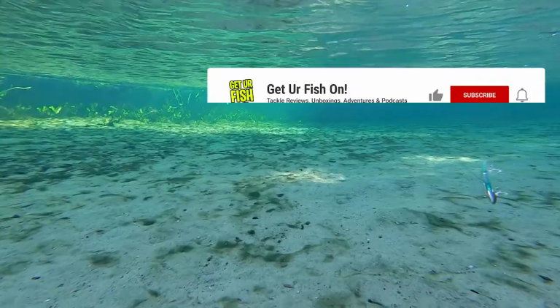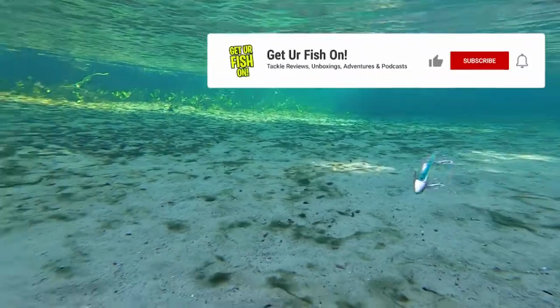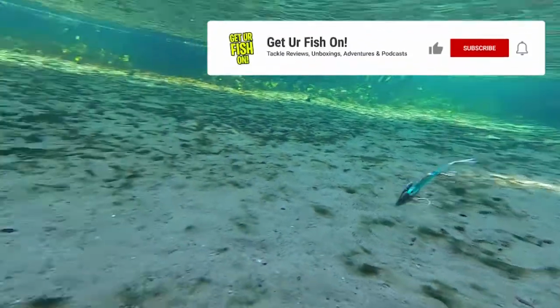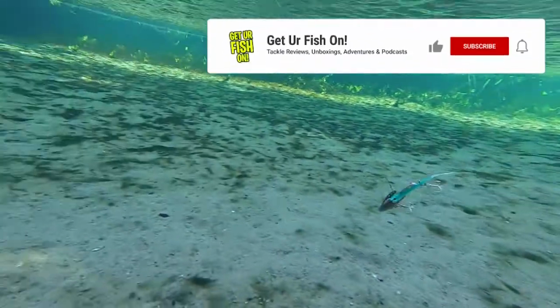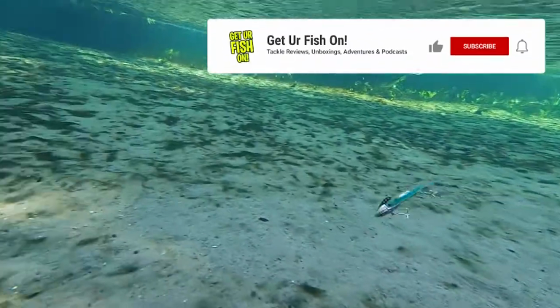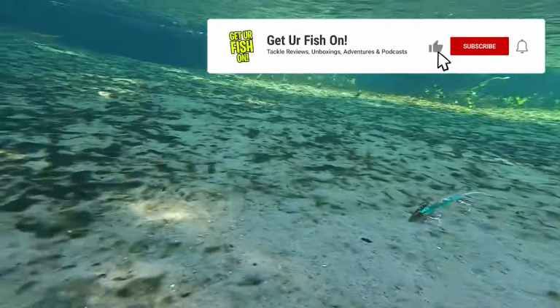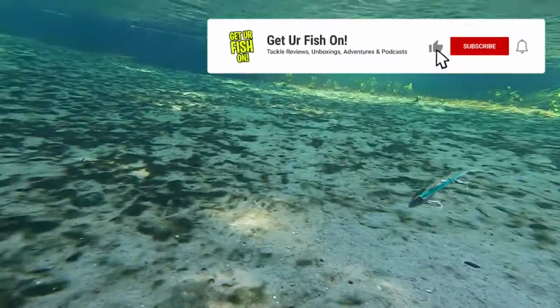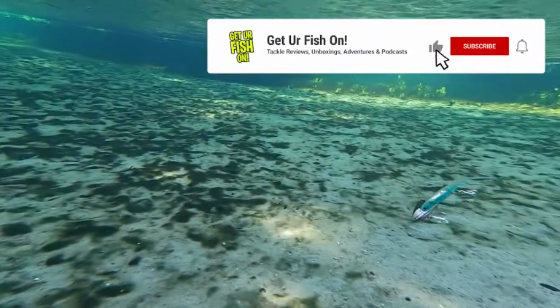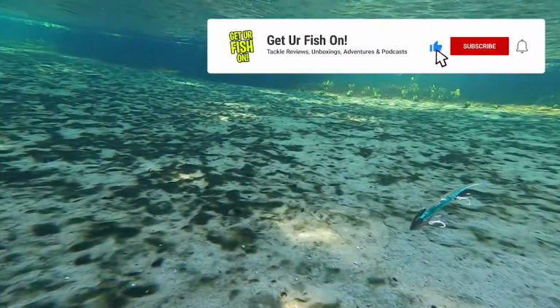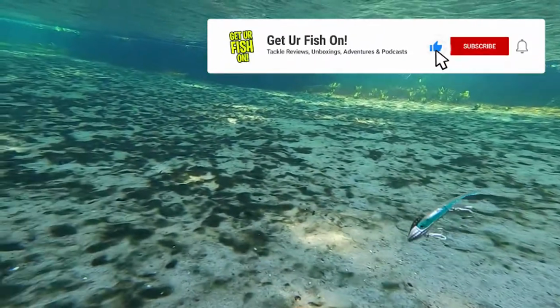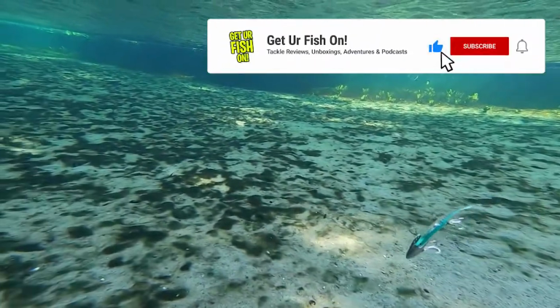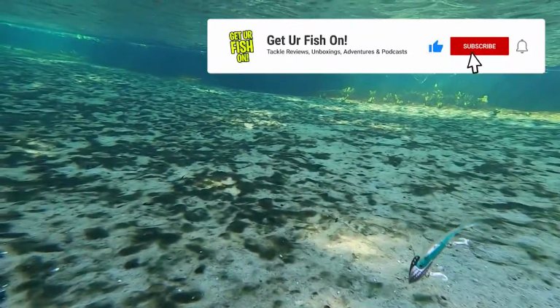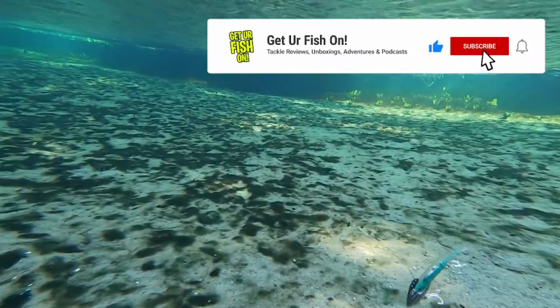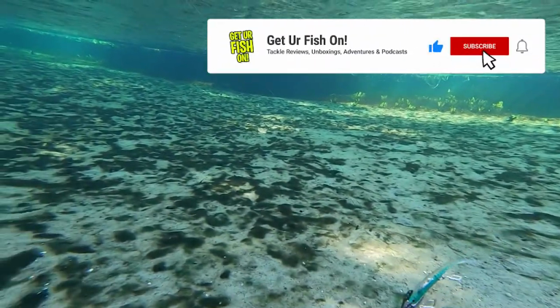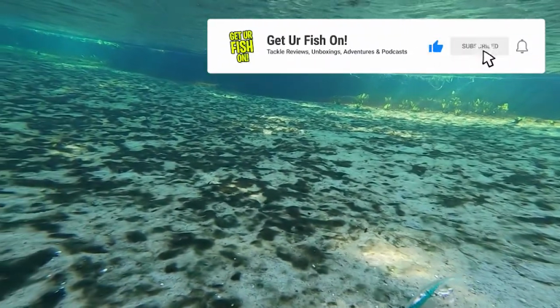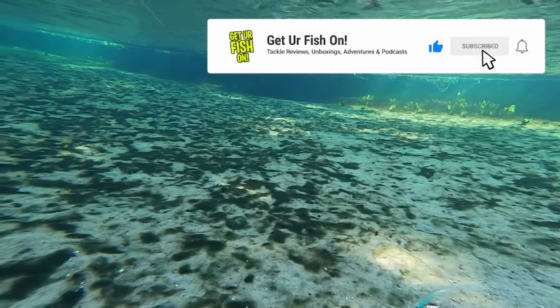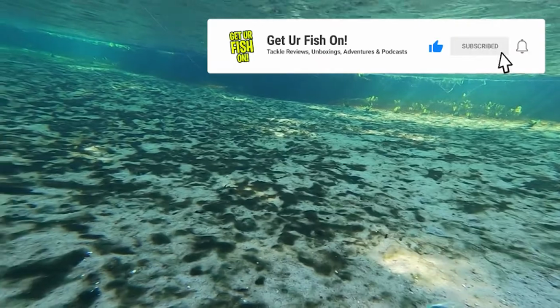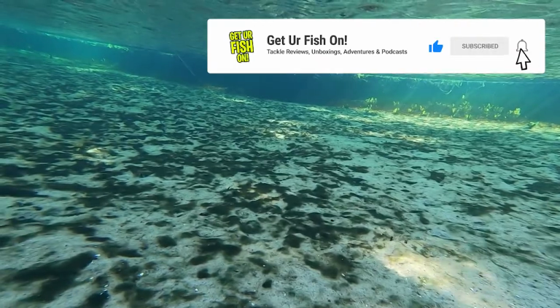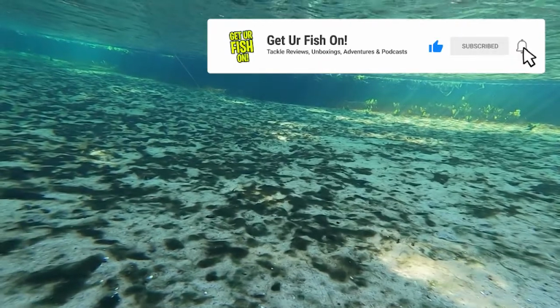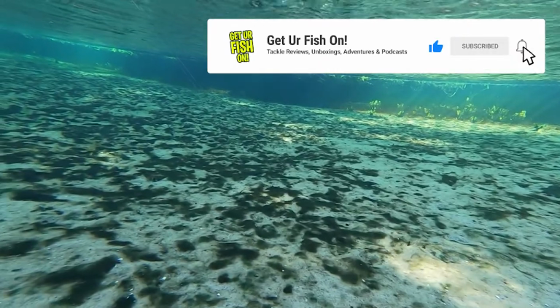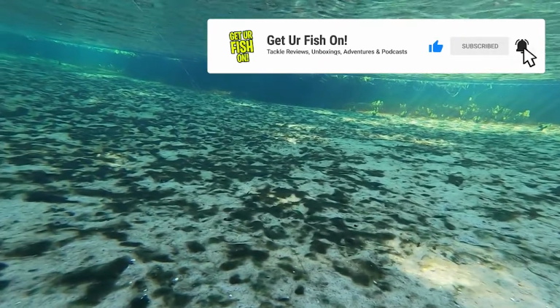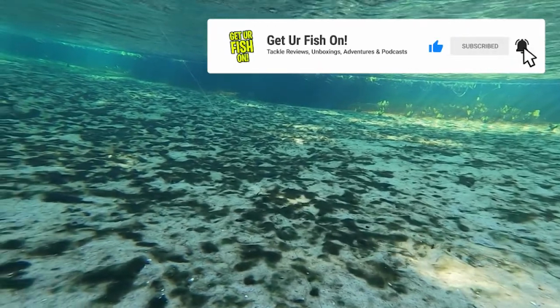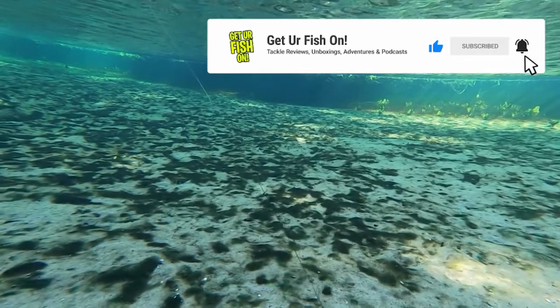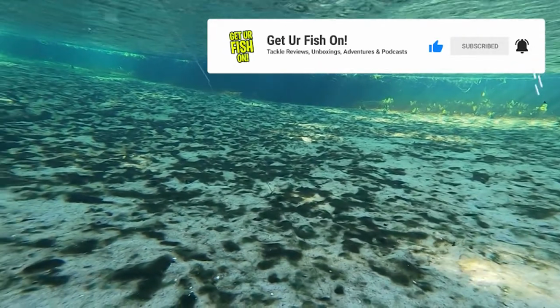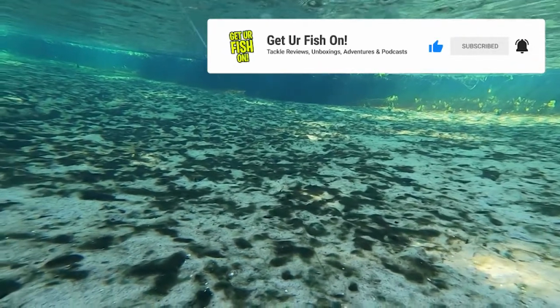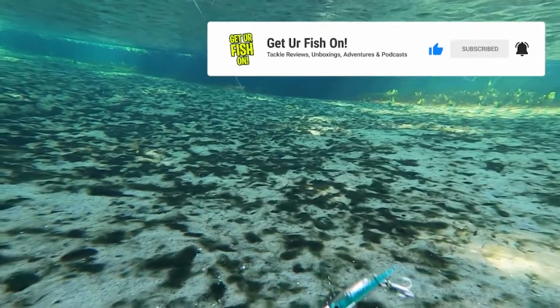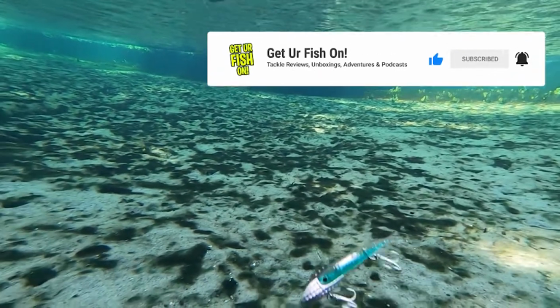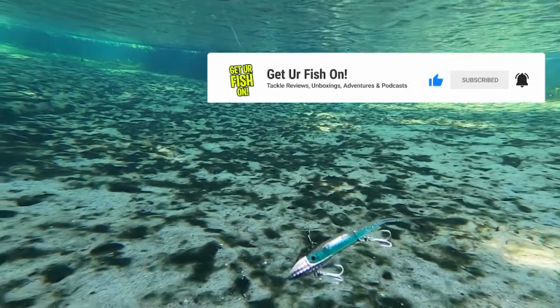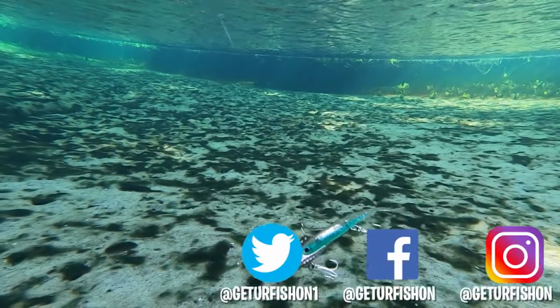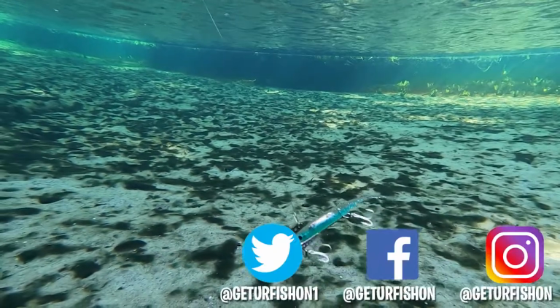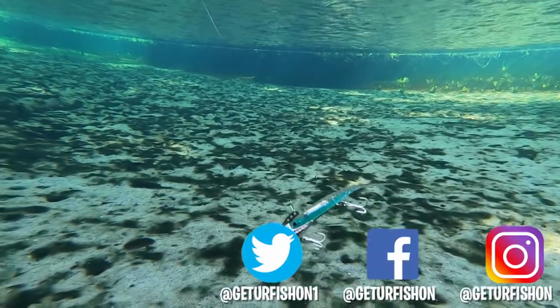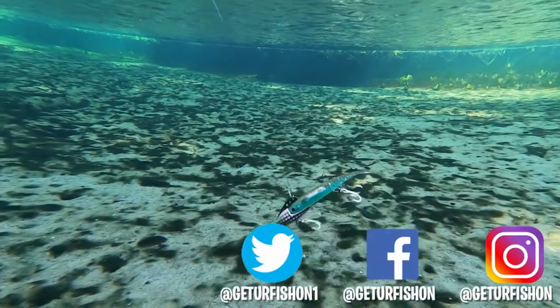Do me a favor — click the subscribe button, also like, comment, and click that notification bell so you know when the next video drops. Be part of the team because it only can help you catch your personal best.